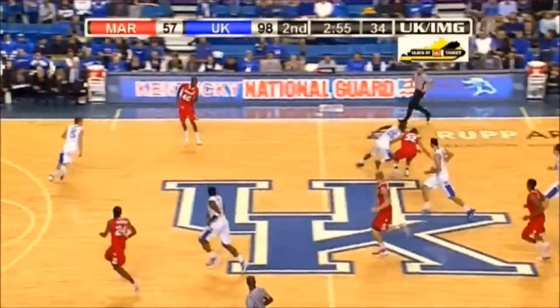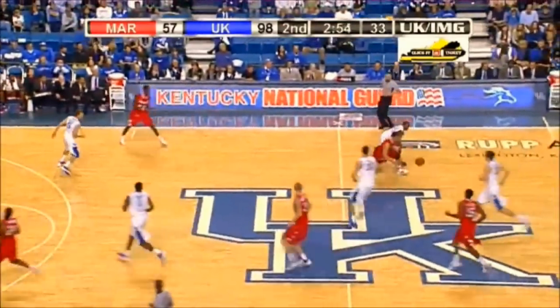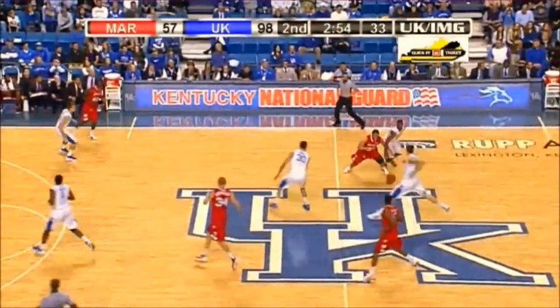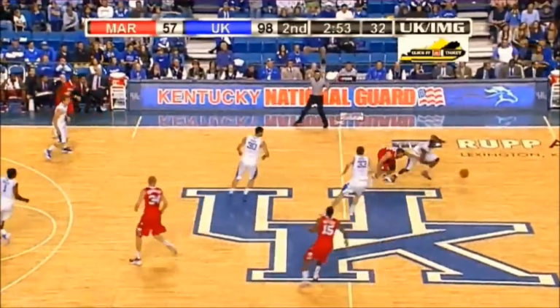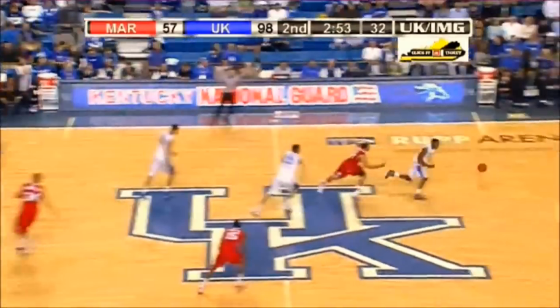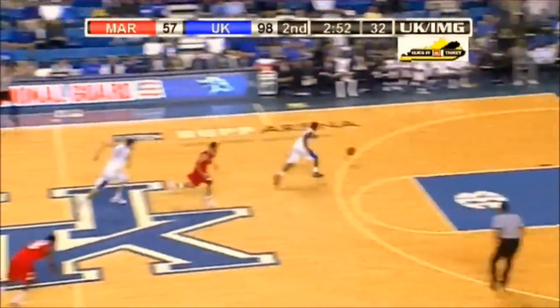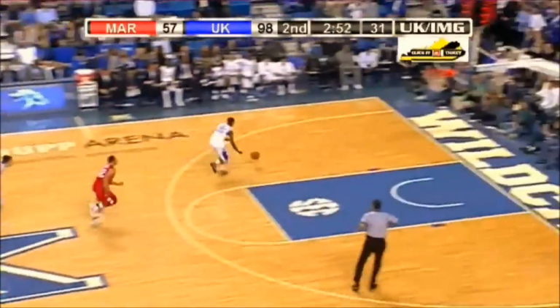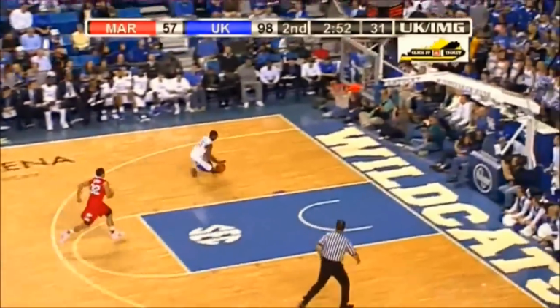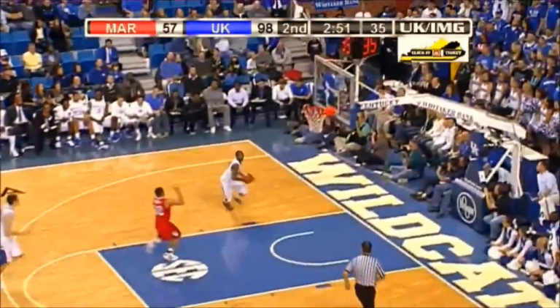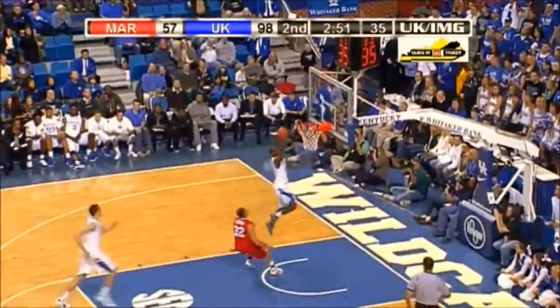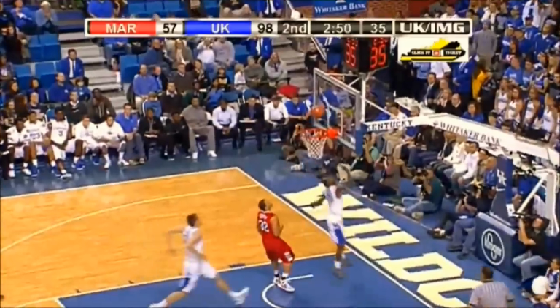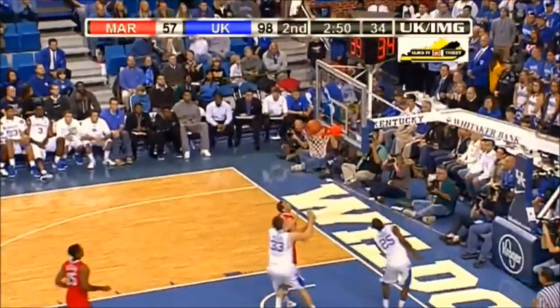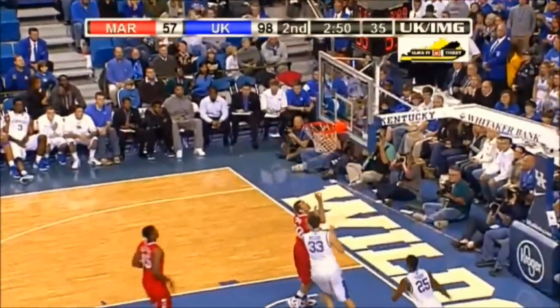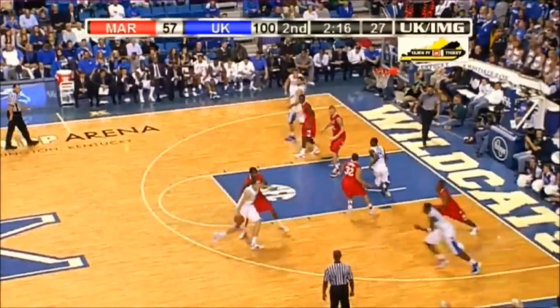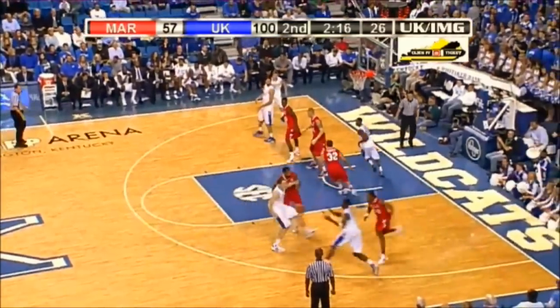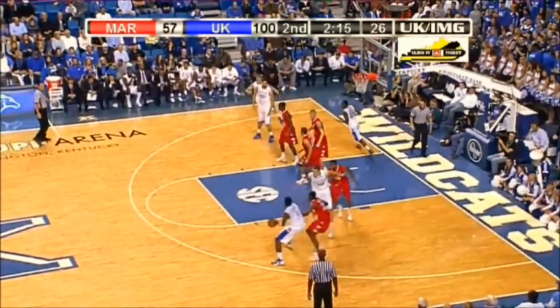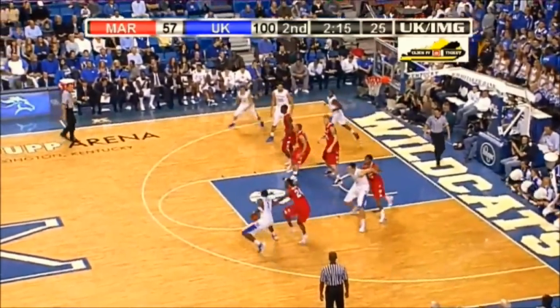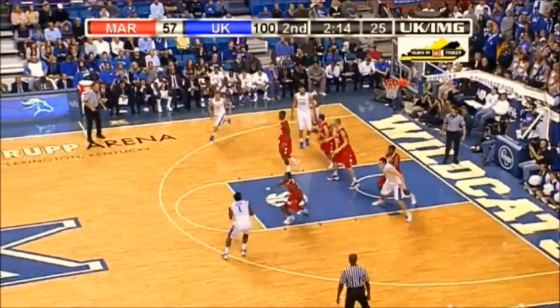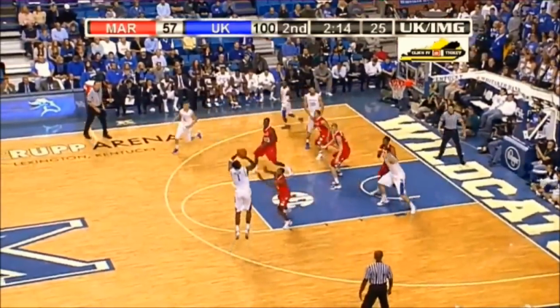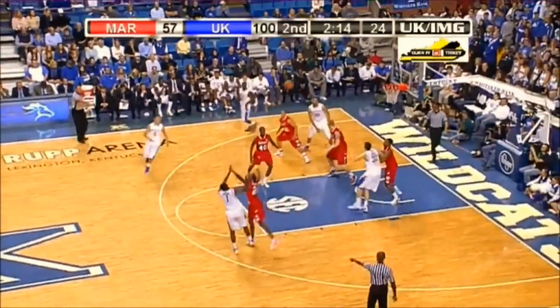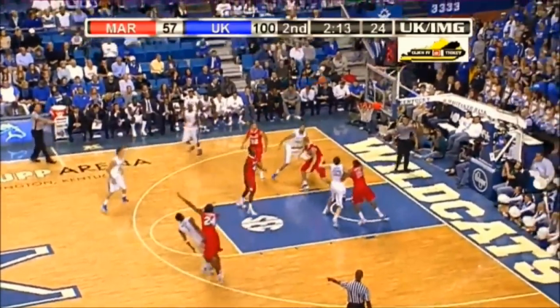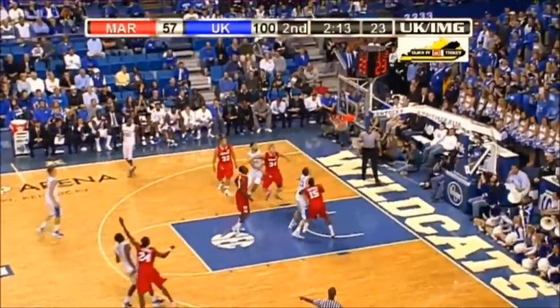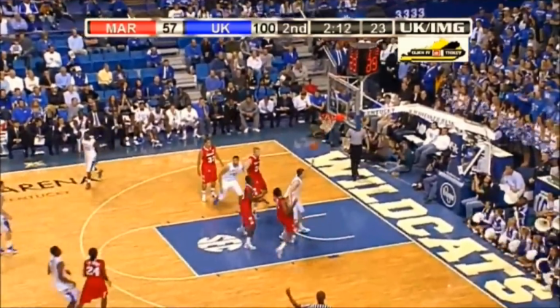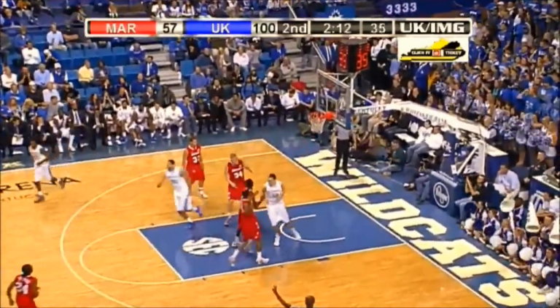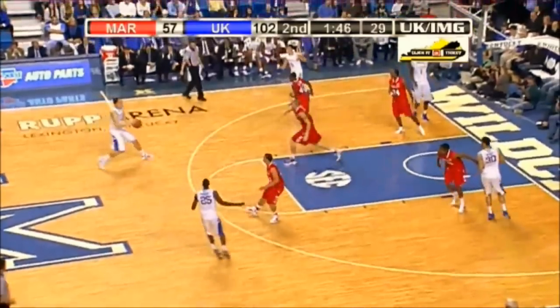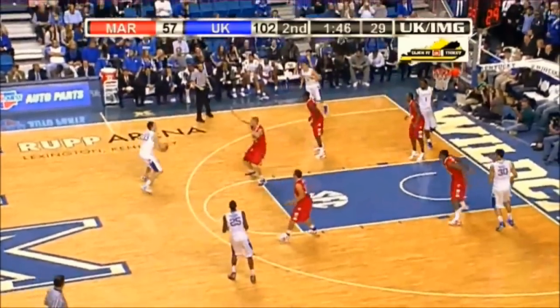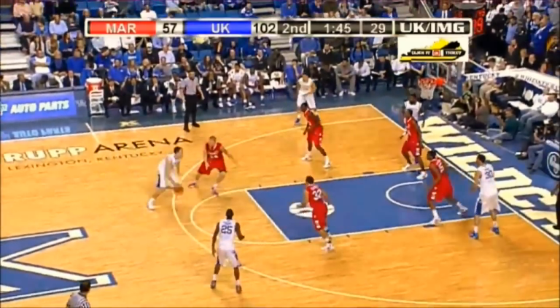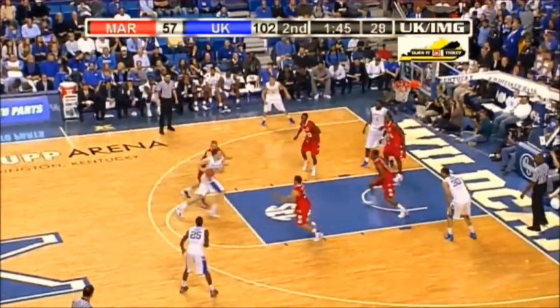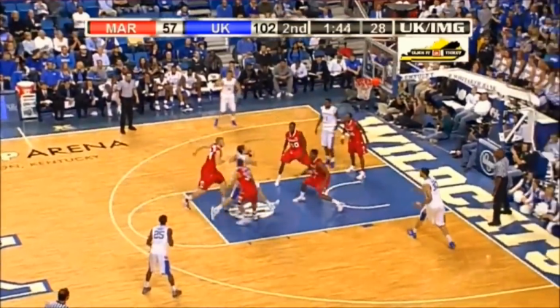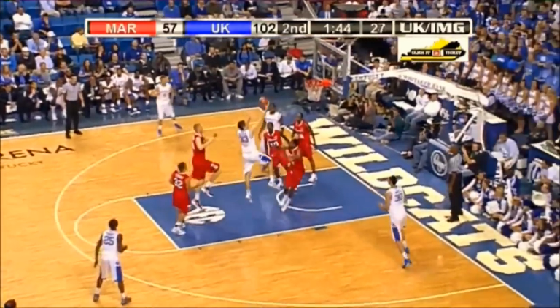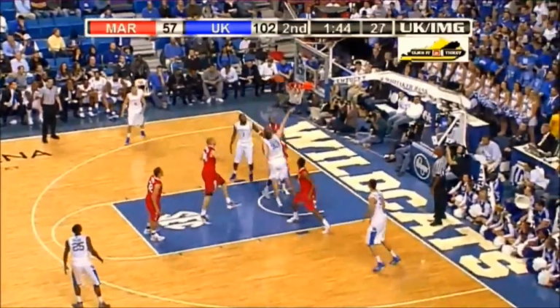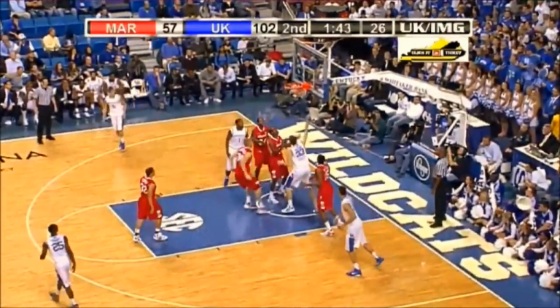Ball knocked away and Curry had it stolen. Great defense by Teague. Darius Miller.